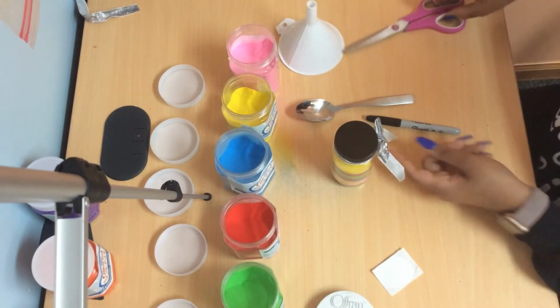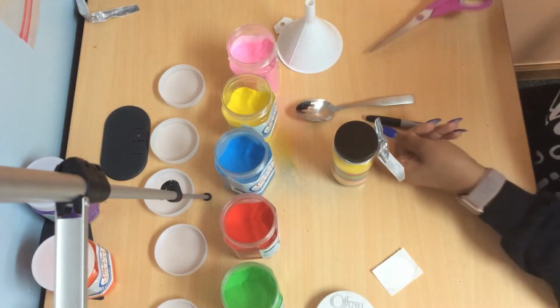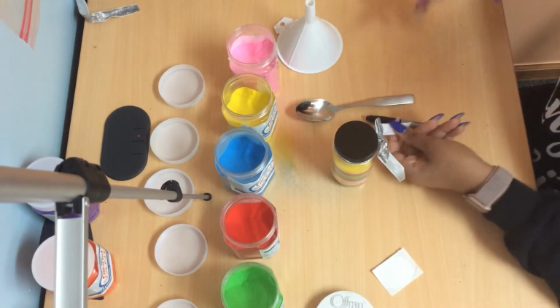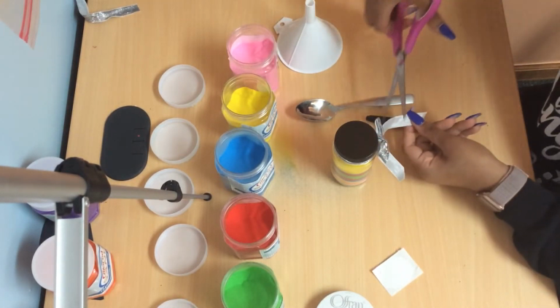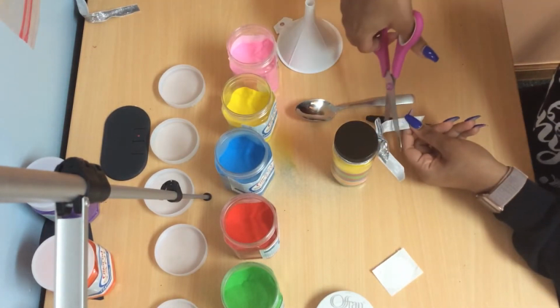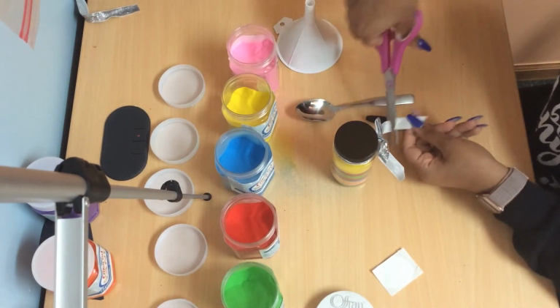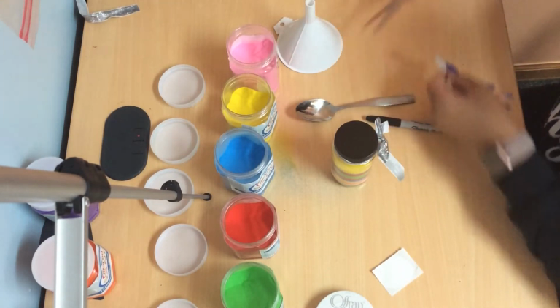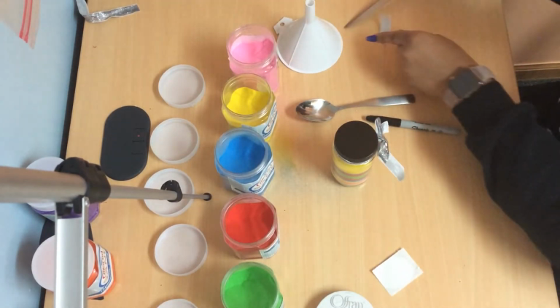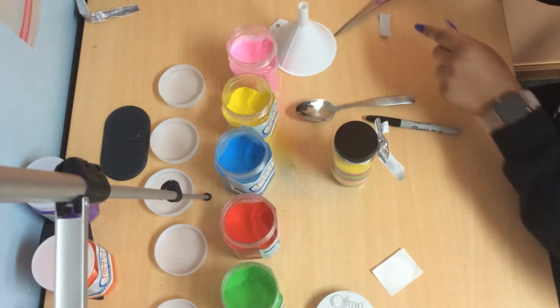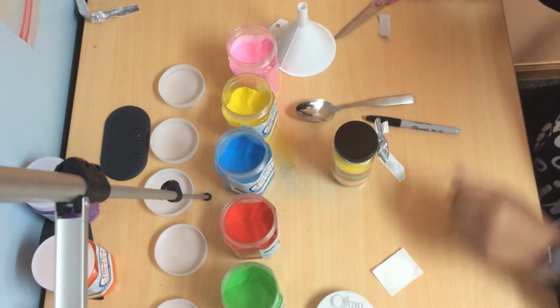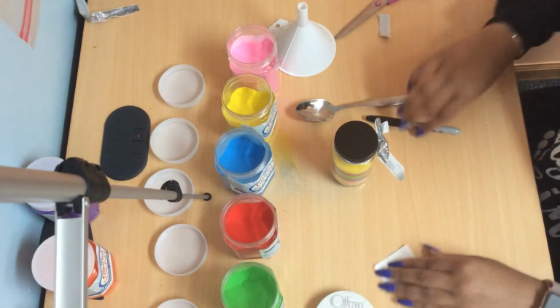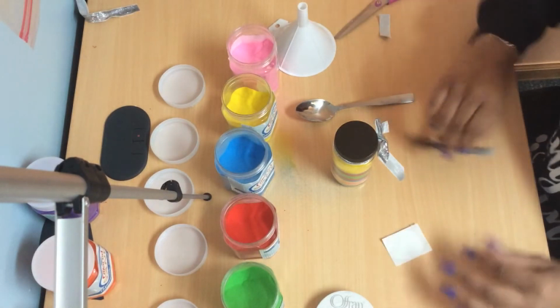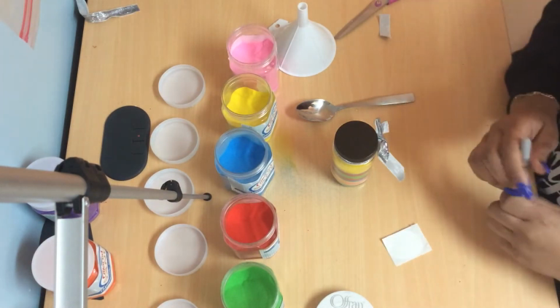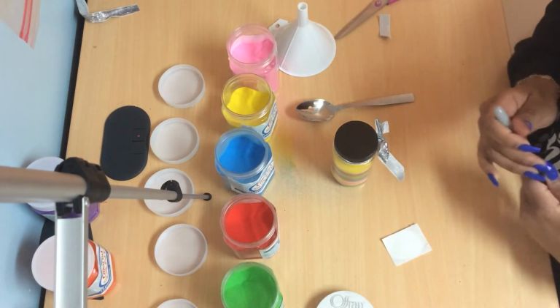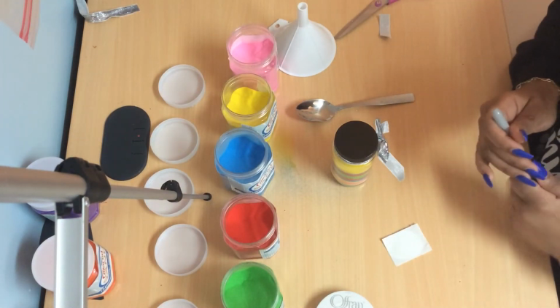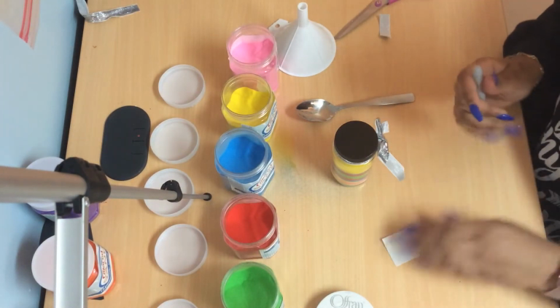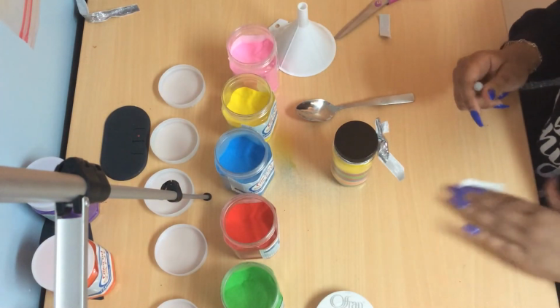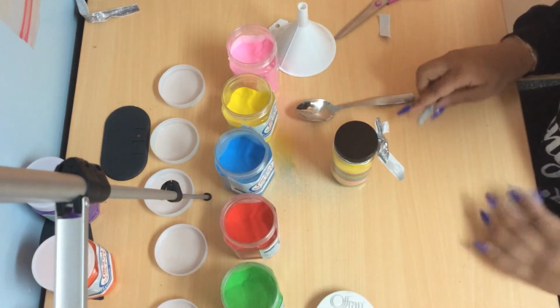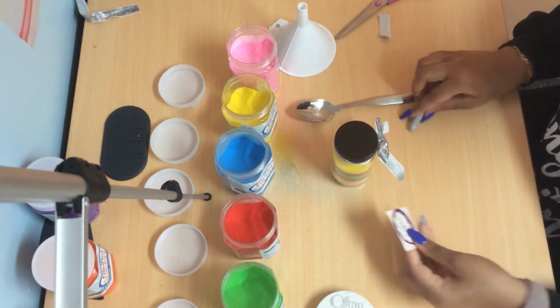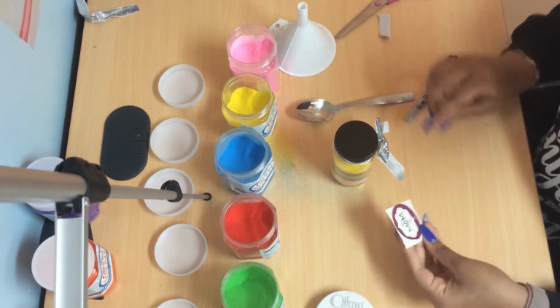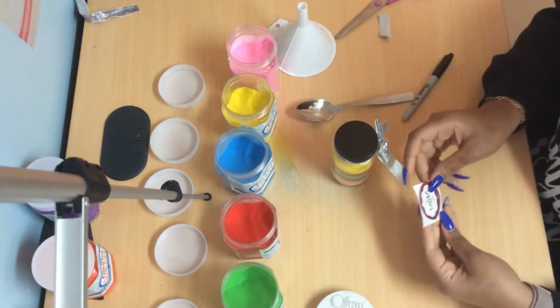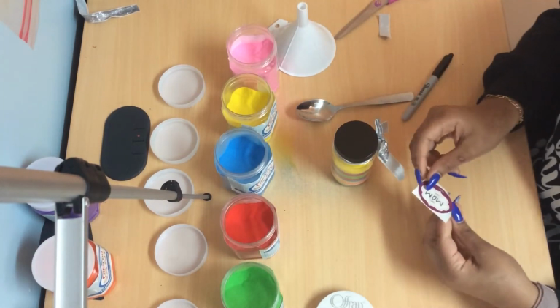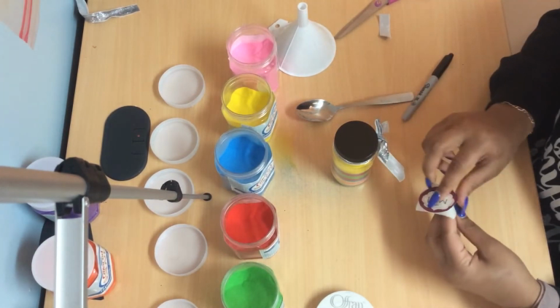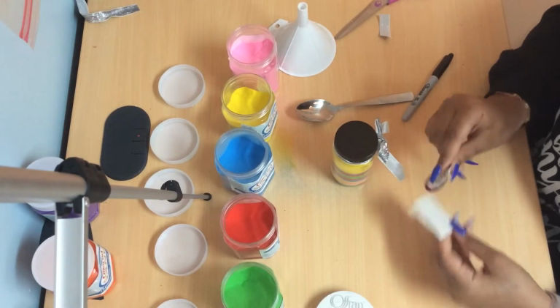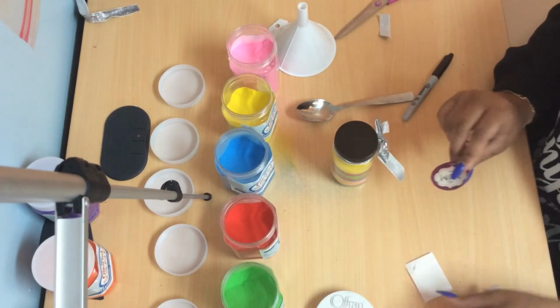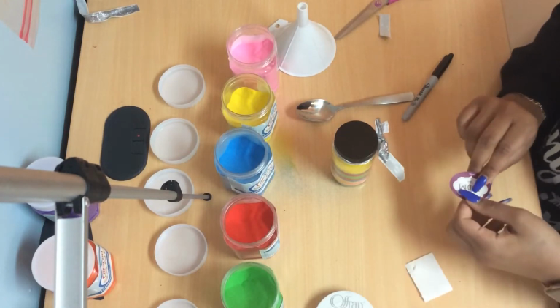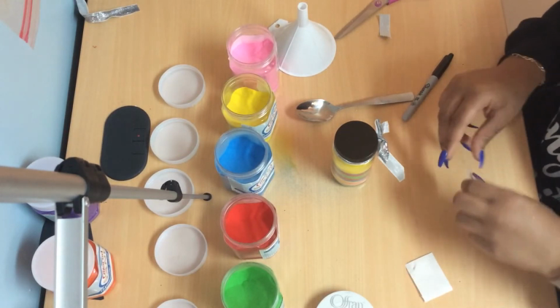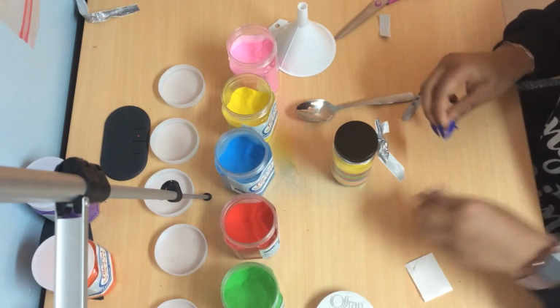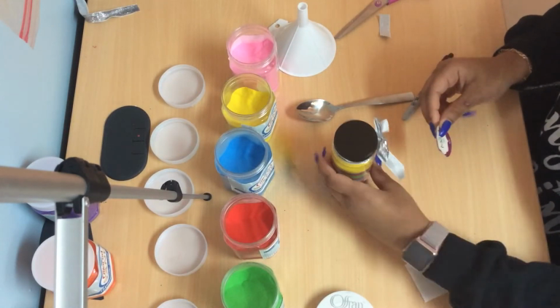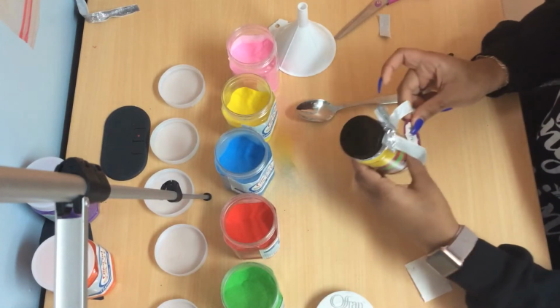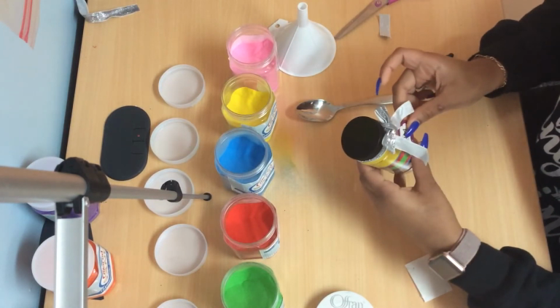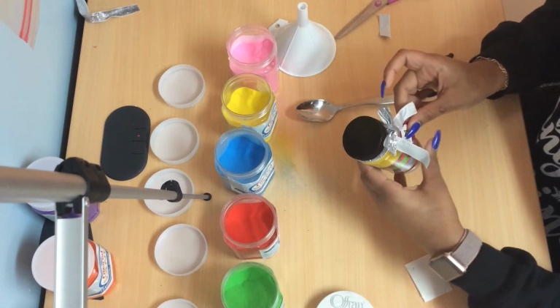Trim off any excess ribbon. Then take your name tag and put it on your bottle.